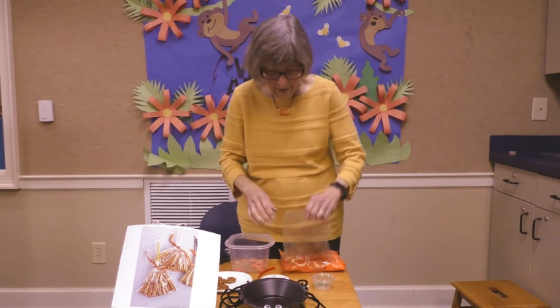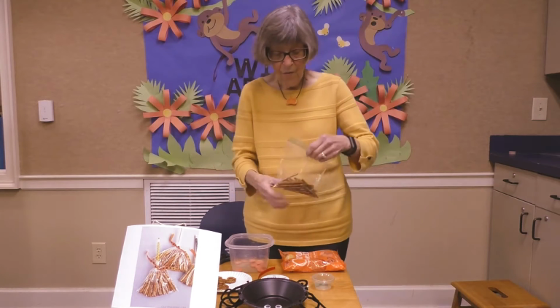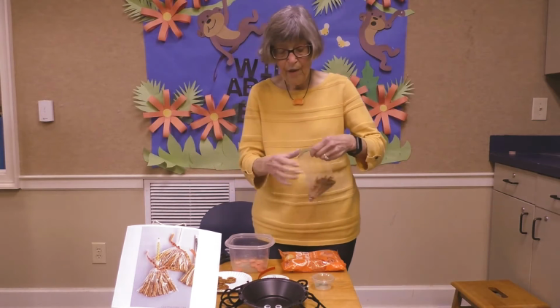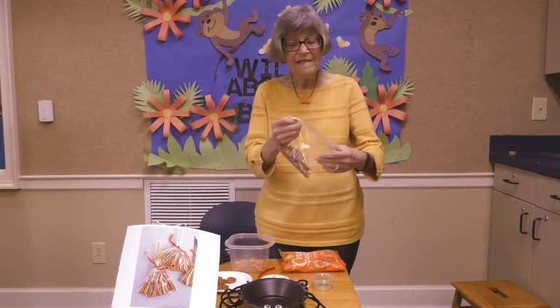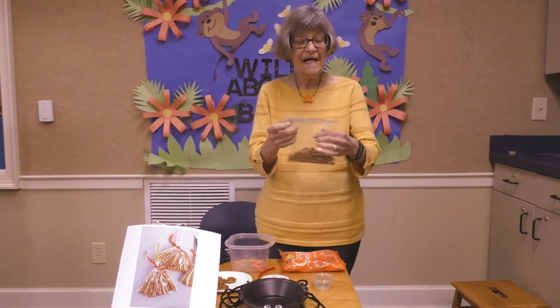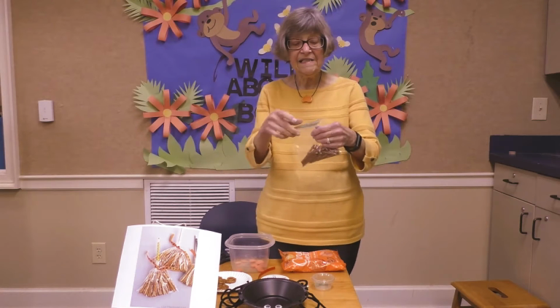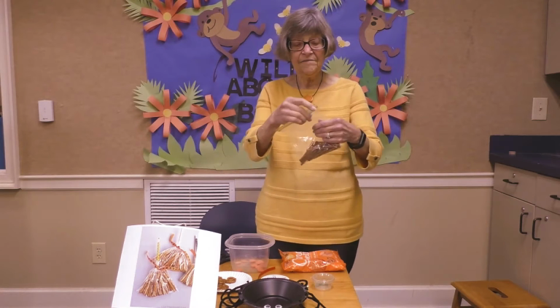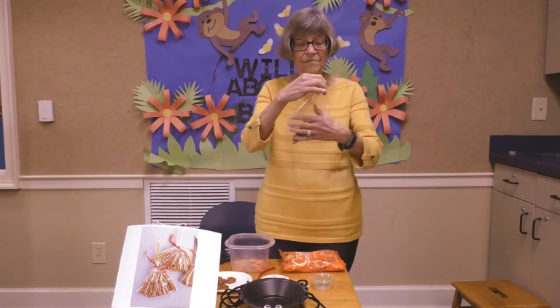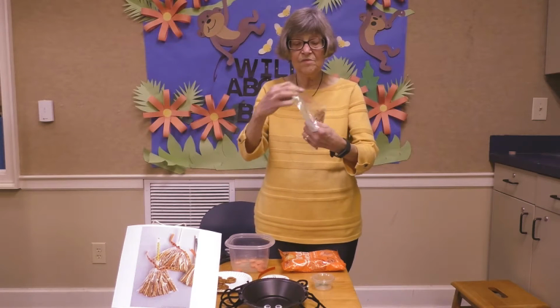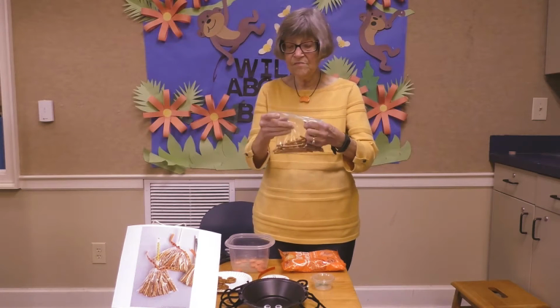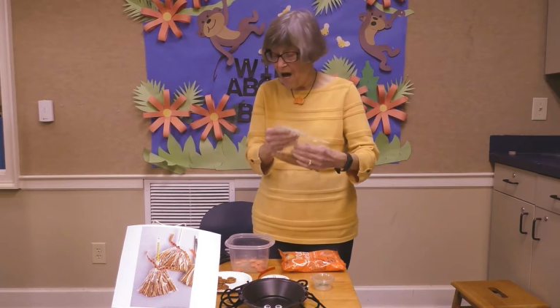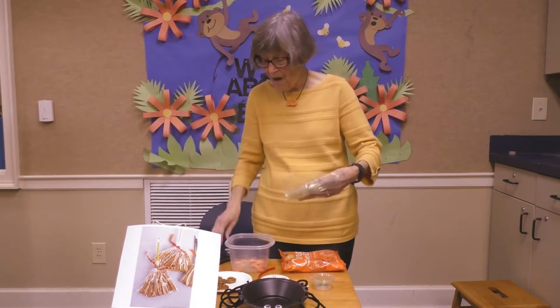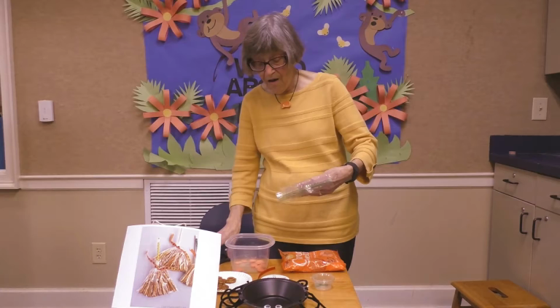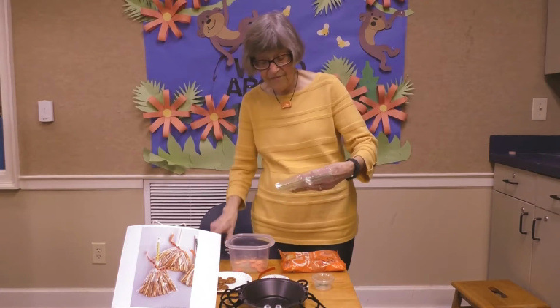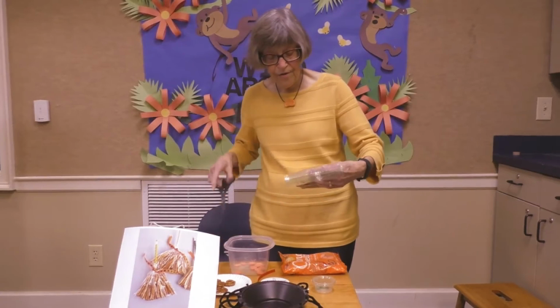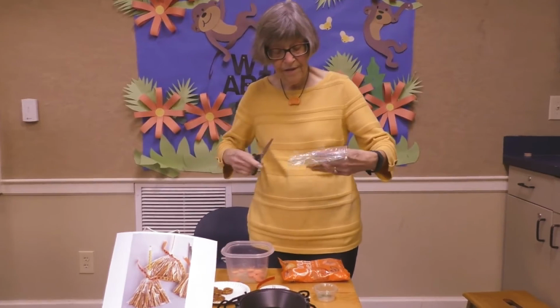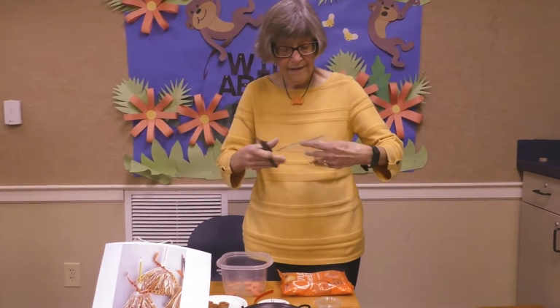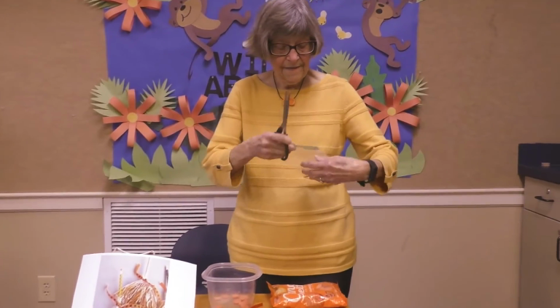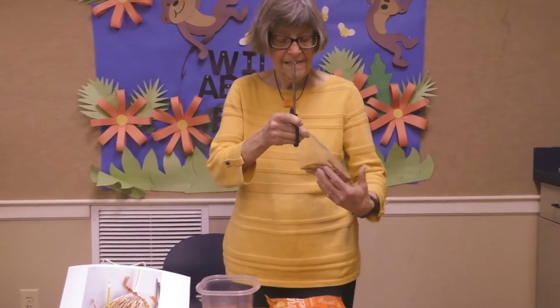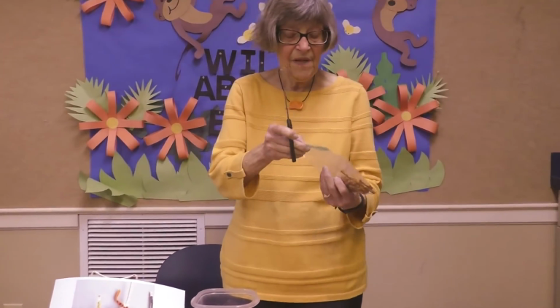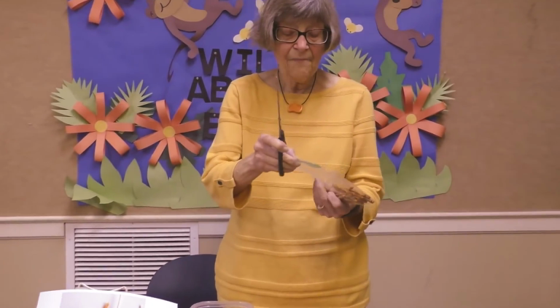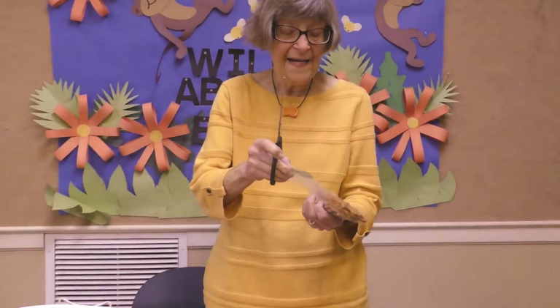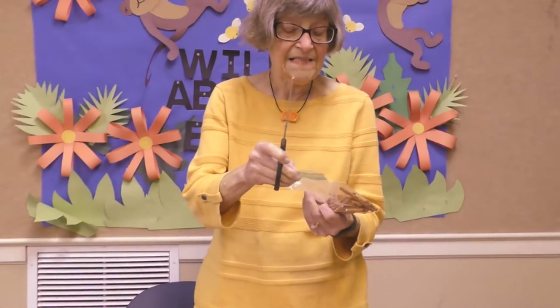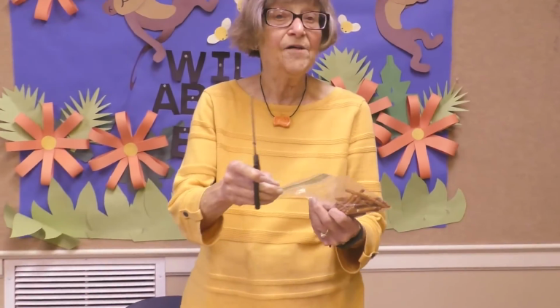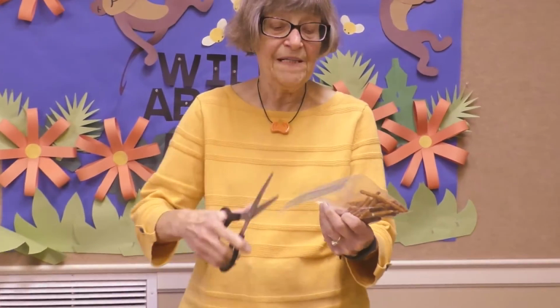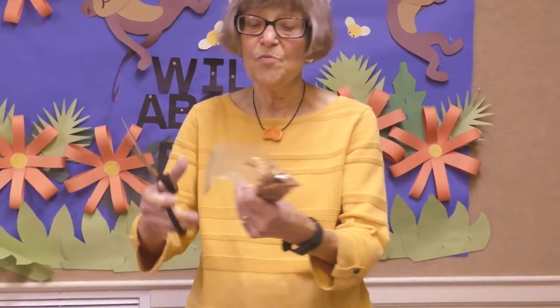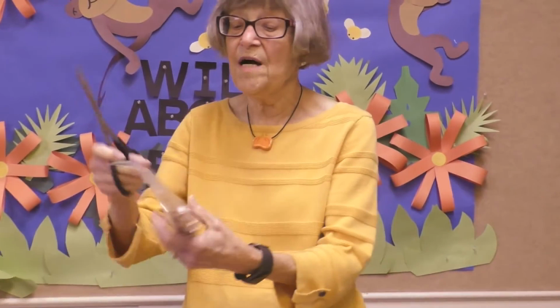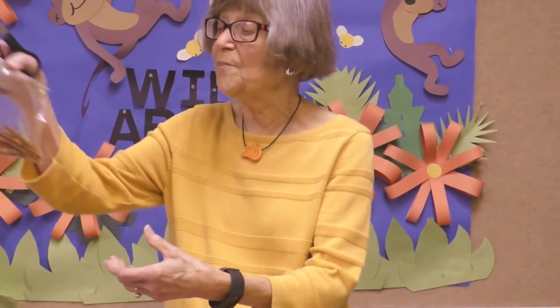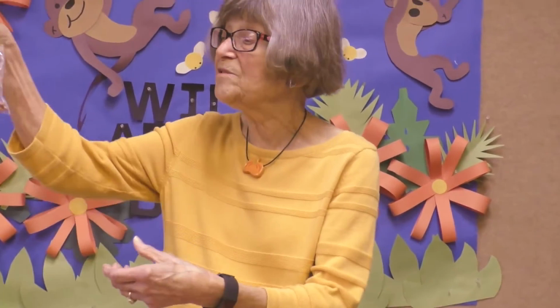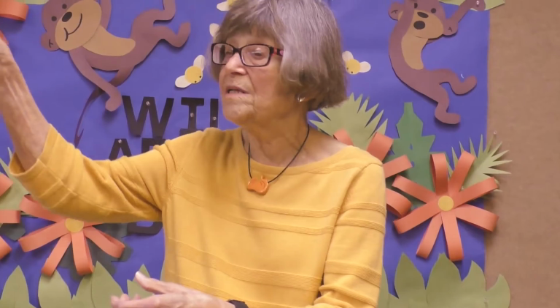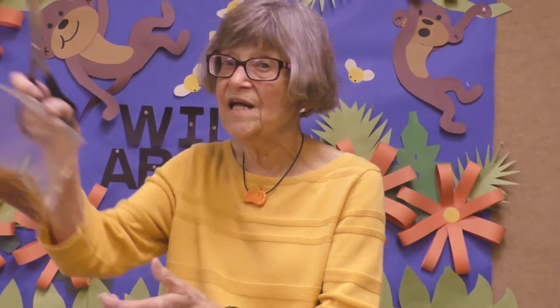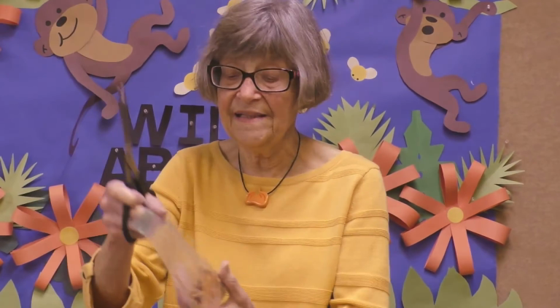We're going to cut the top off of your Ziploc bag, because that's how your pretzels will come. Your pretzels will come just like this.